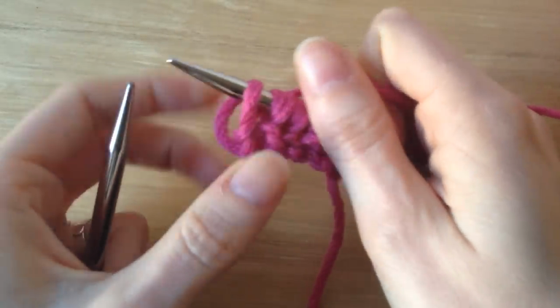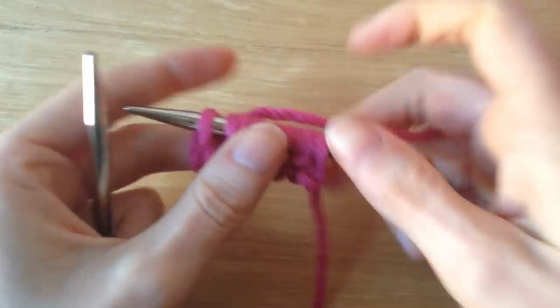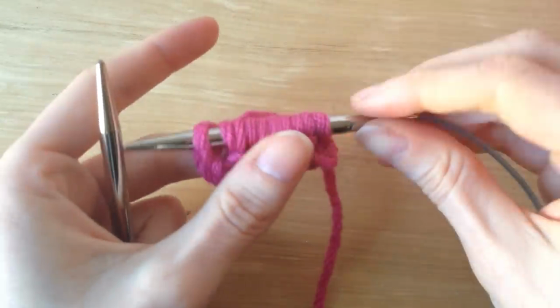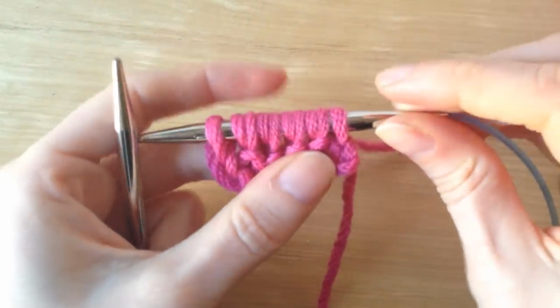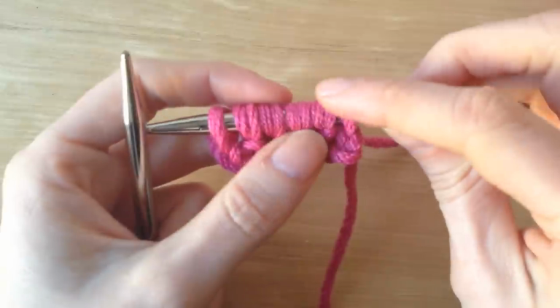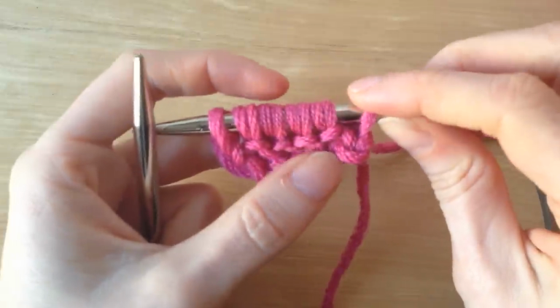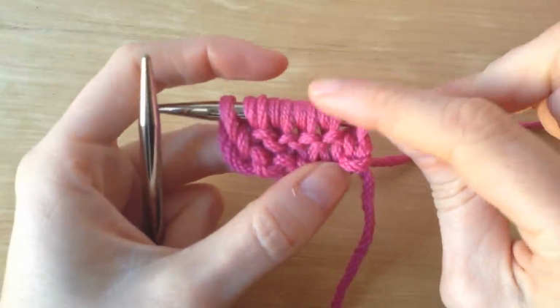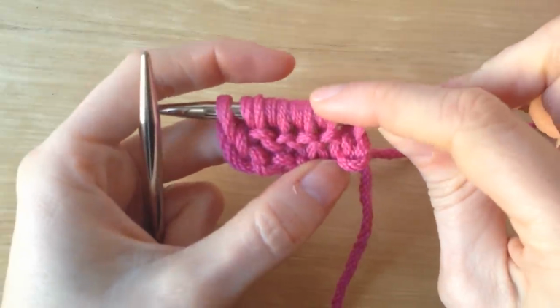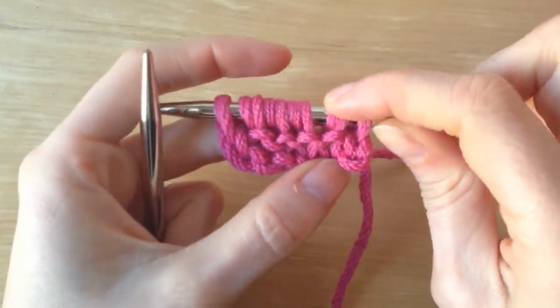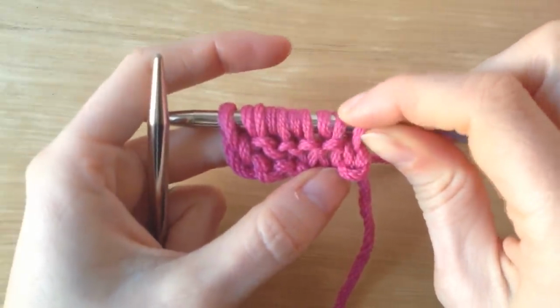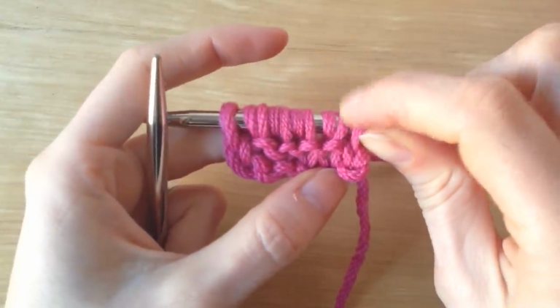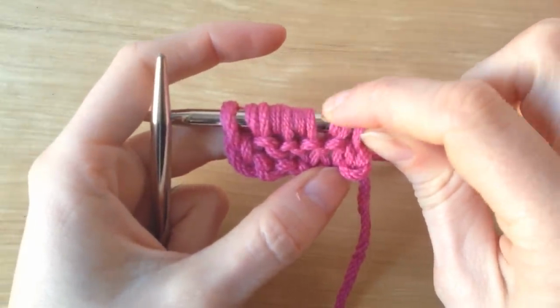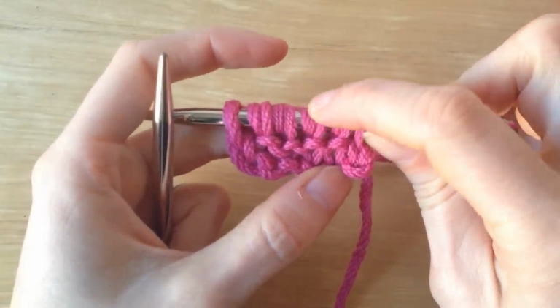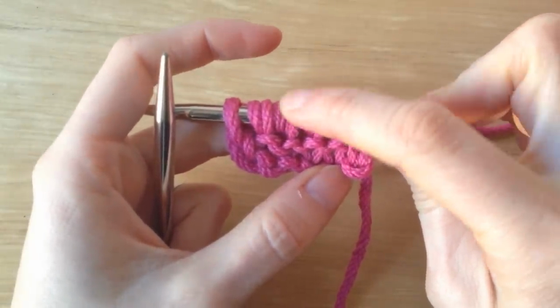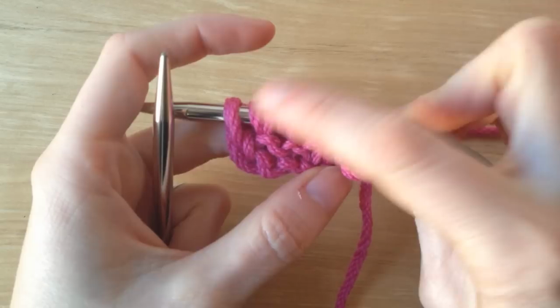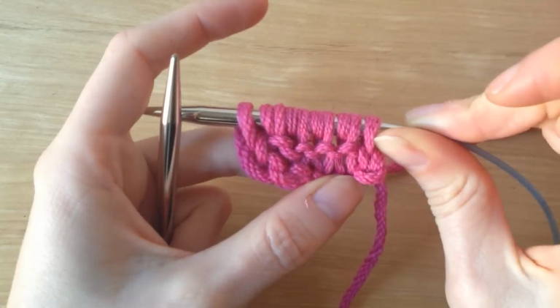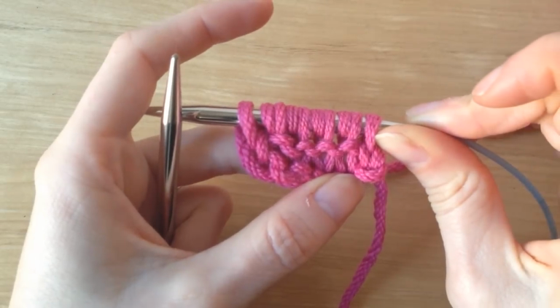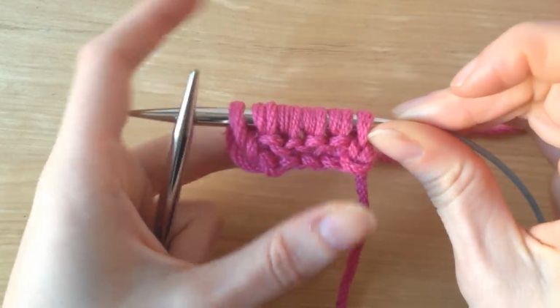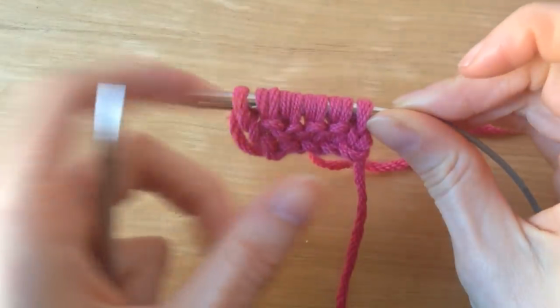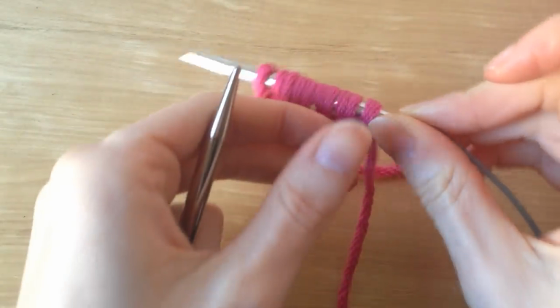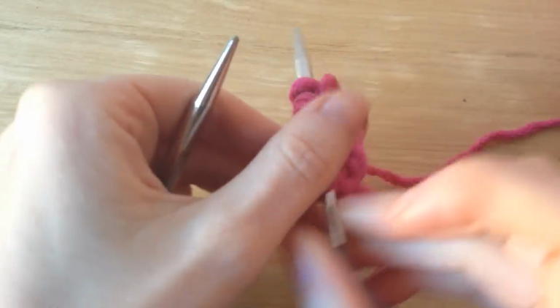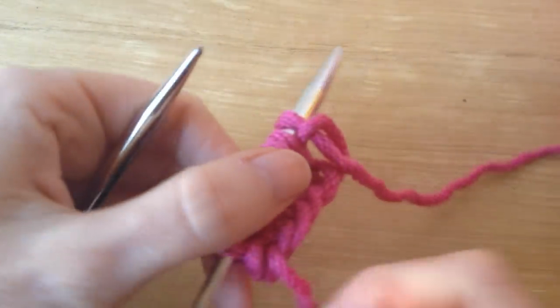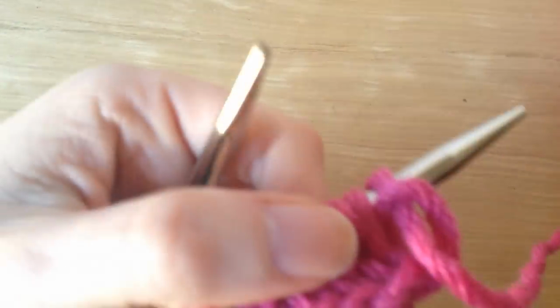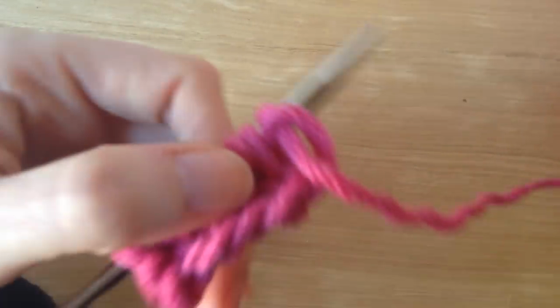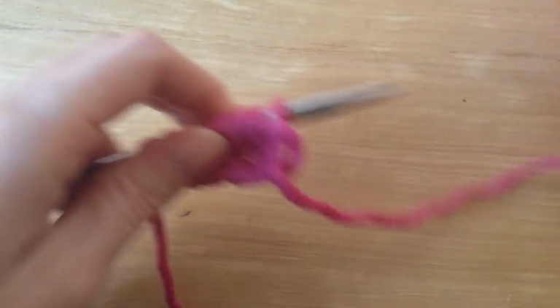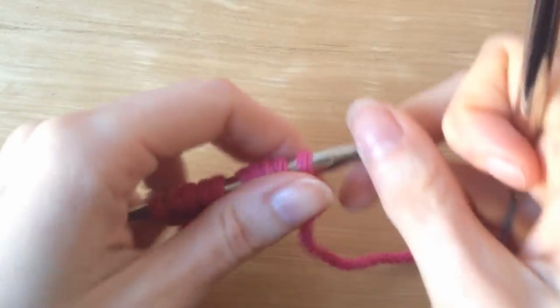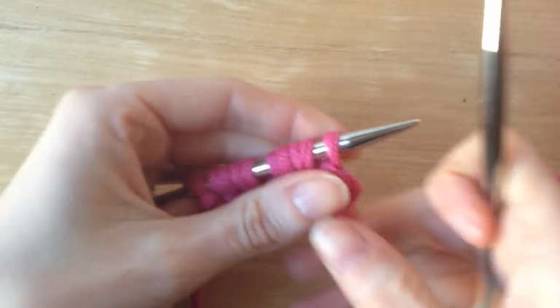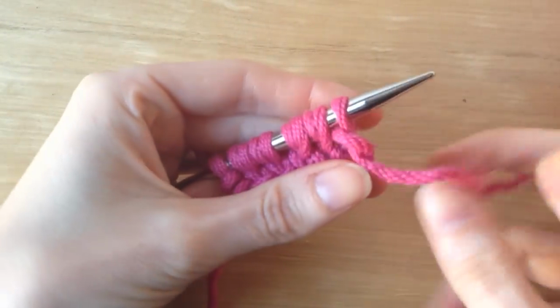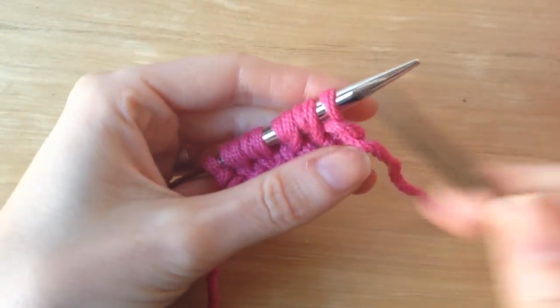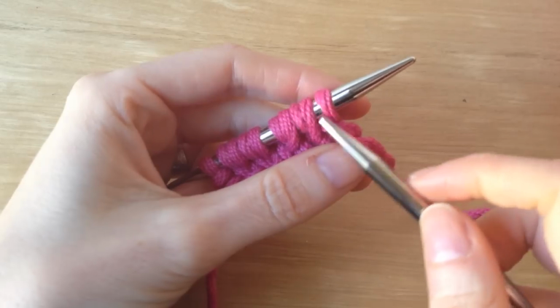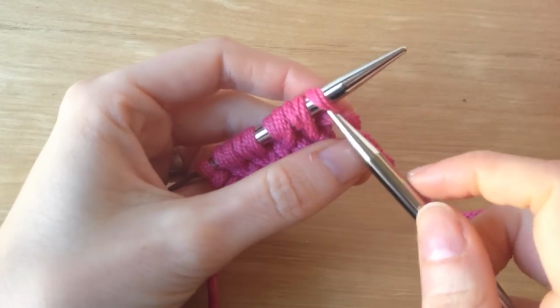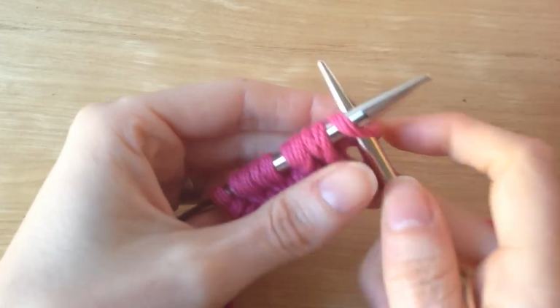Okay. You can see that each stitch has two little wraps sitting on your needle. Then I'm going to turn my work, and again I'm going to knit my edge stitch.